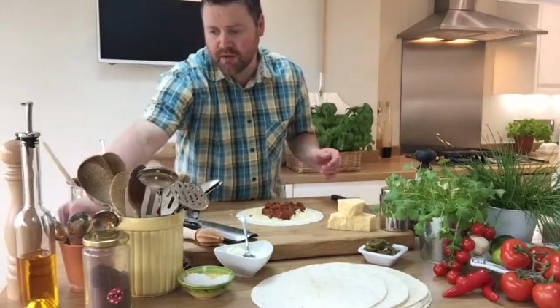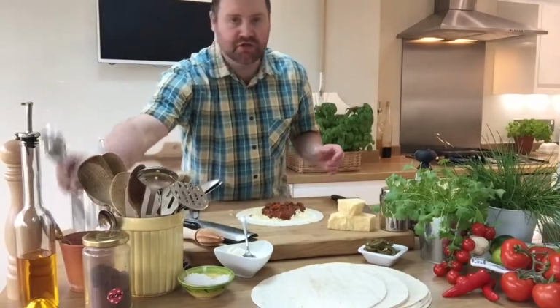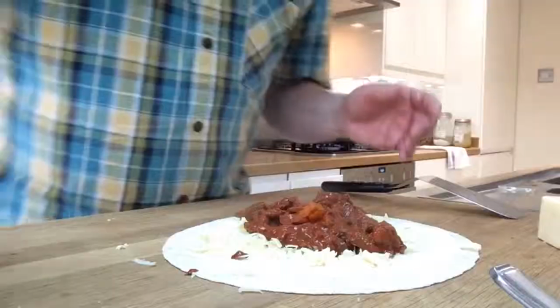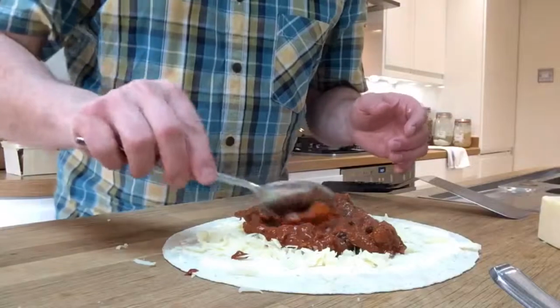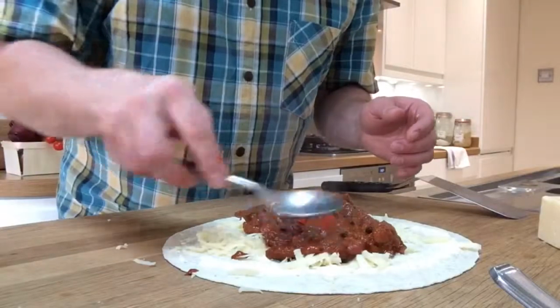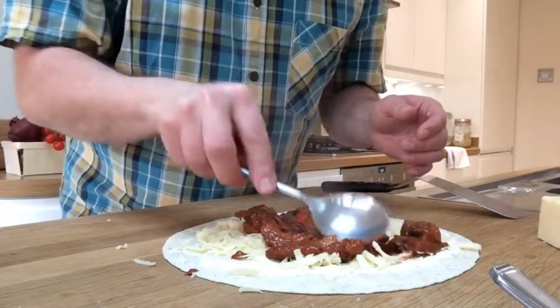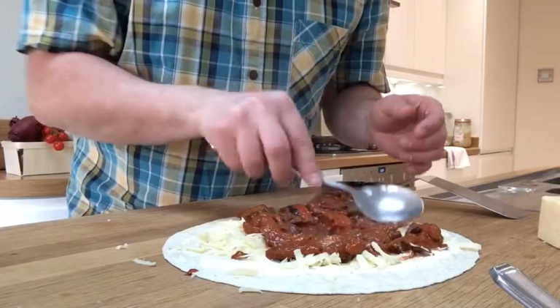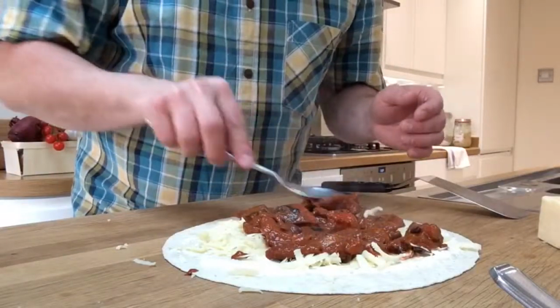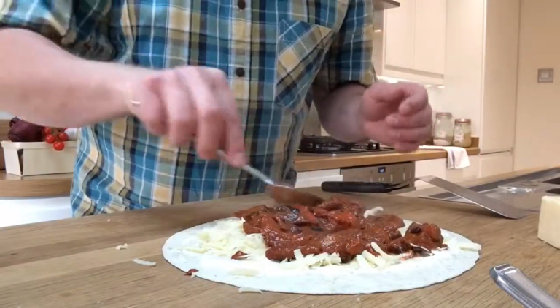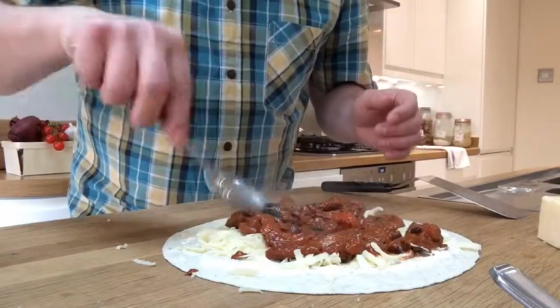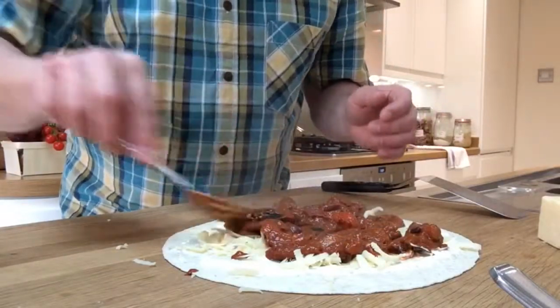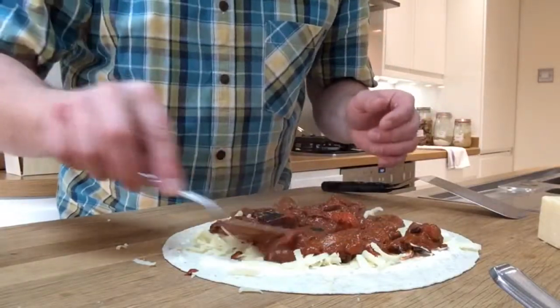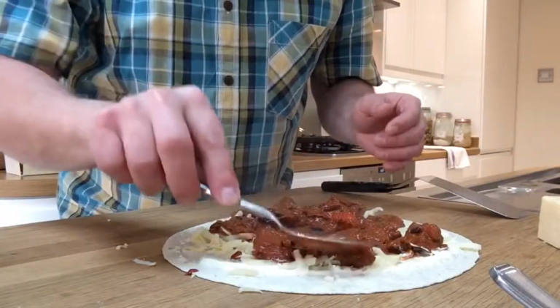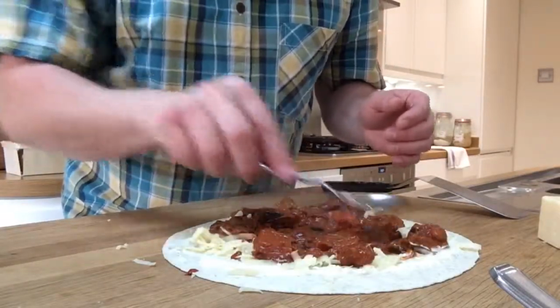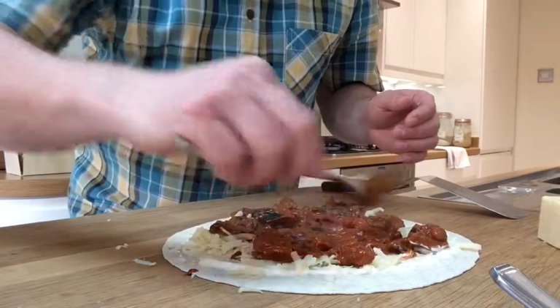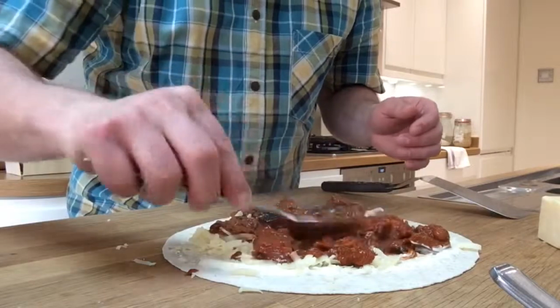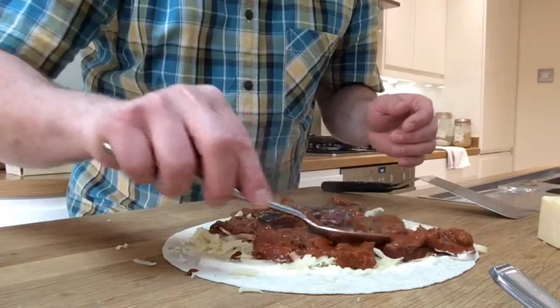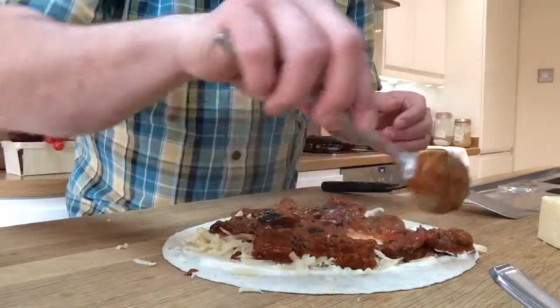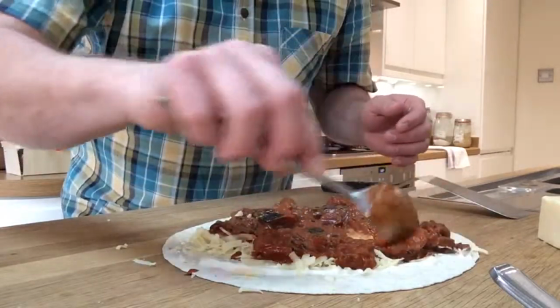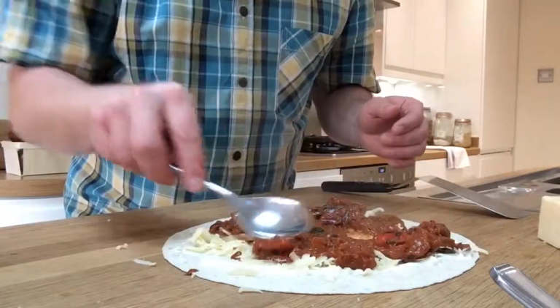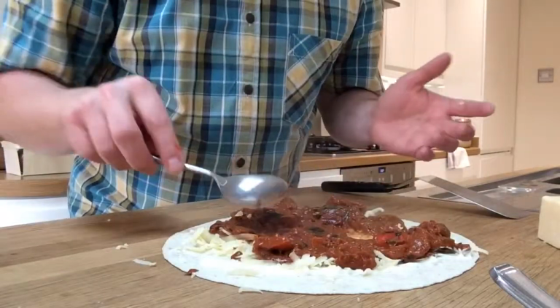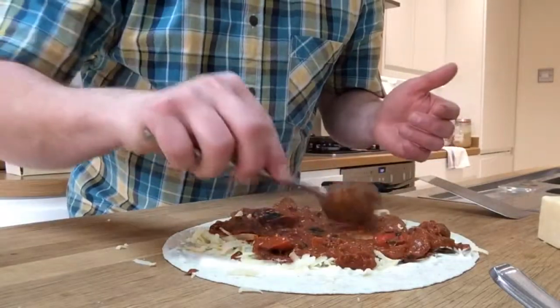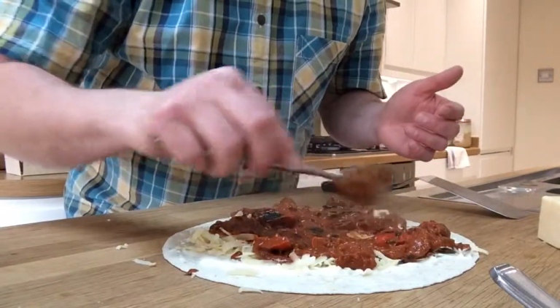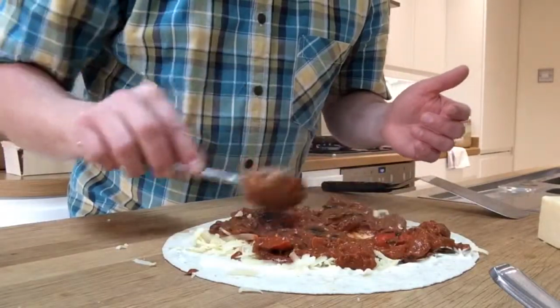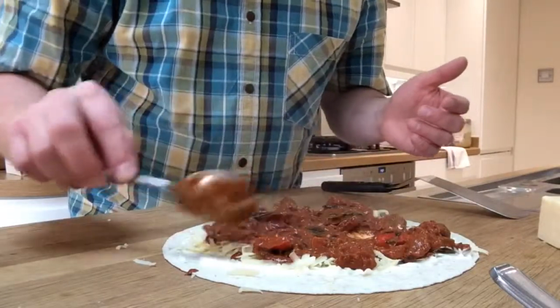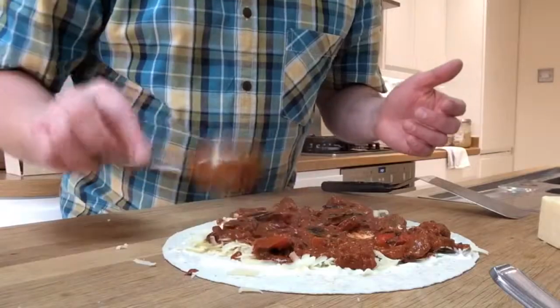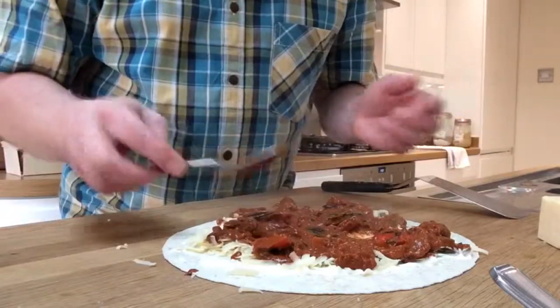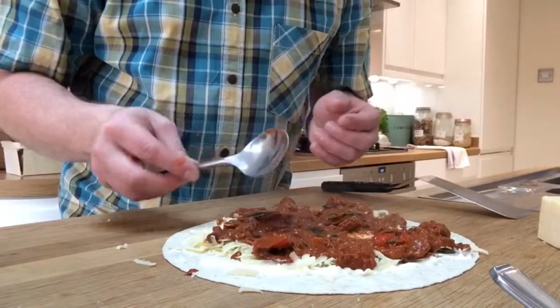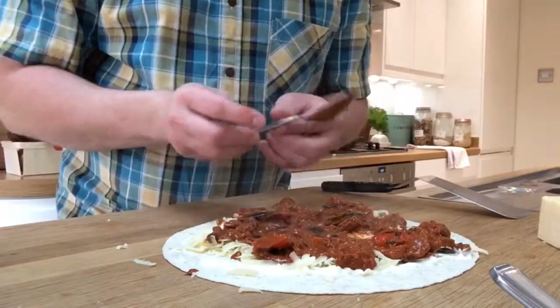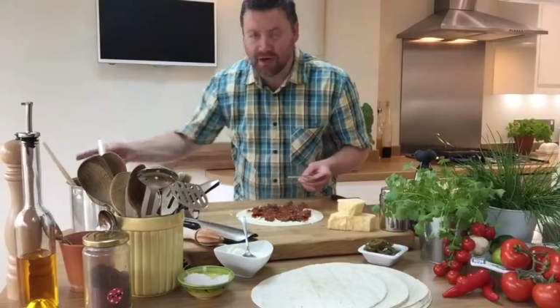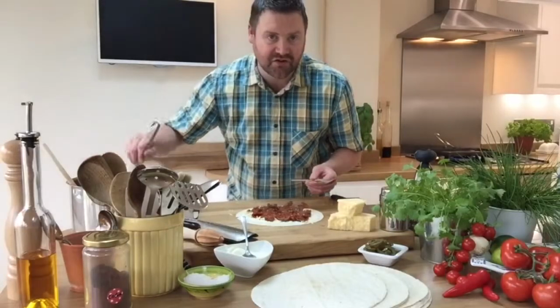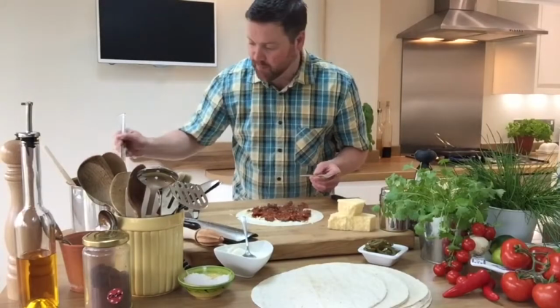Using the back of a spoon, press it out so it covers the whole space. The chili is already hot because I've just cooked it, but you could equally do it if it's cold. I'm going to add just a tiny bit more.